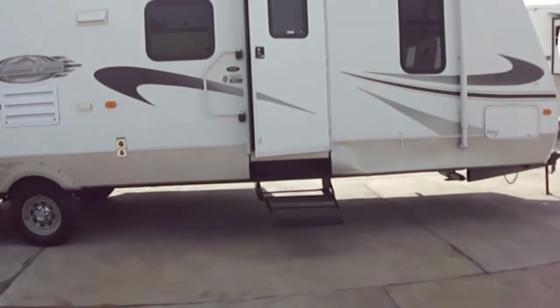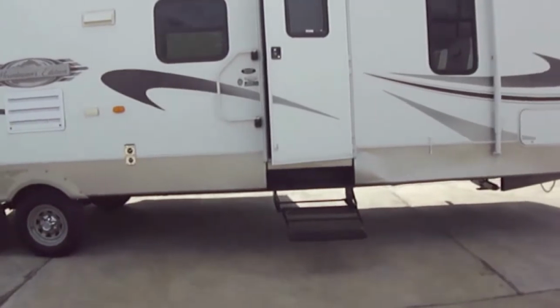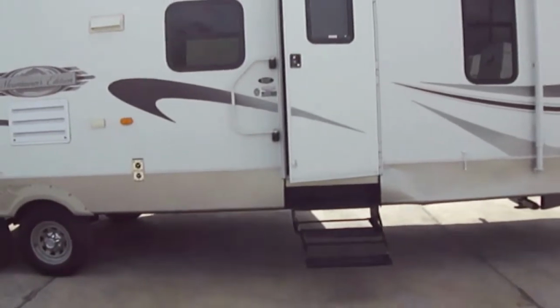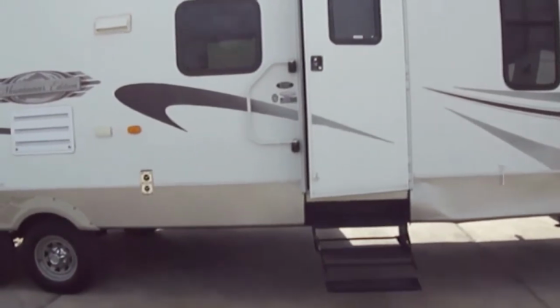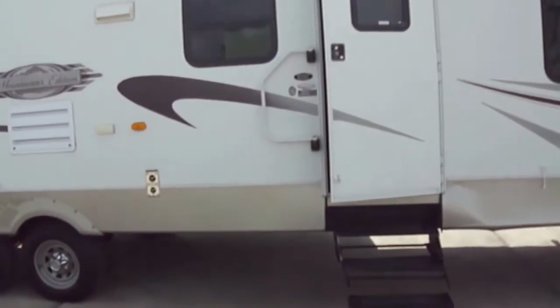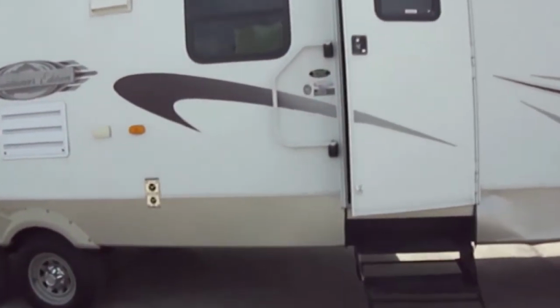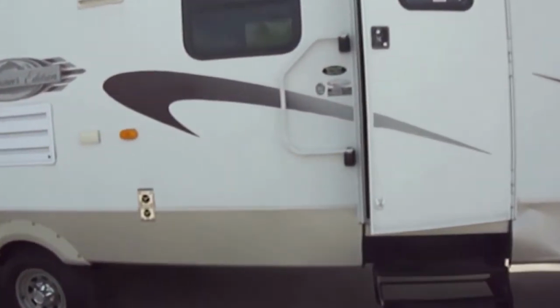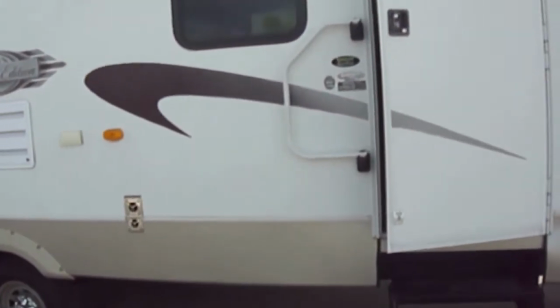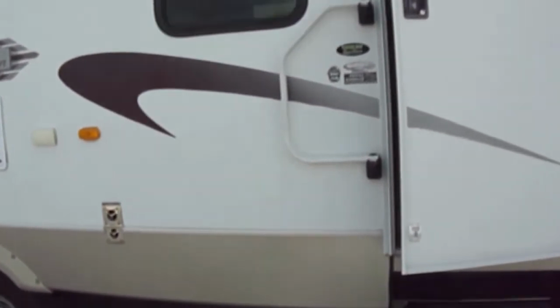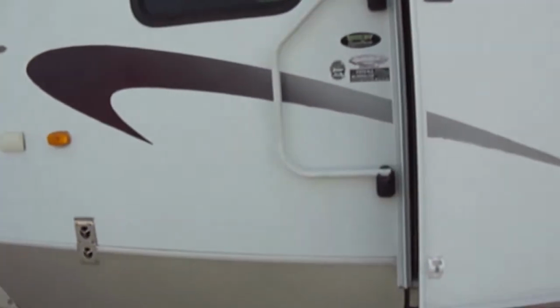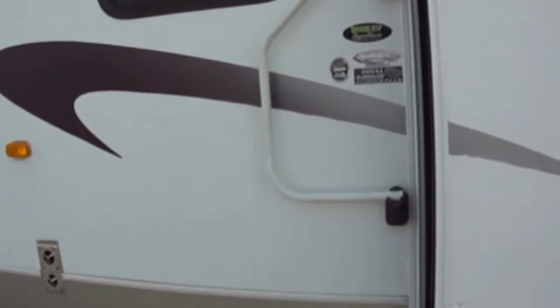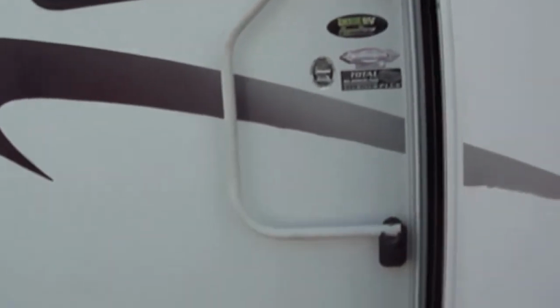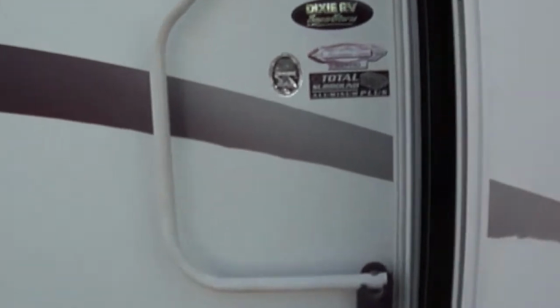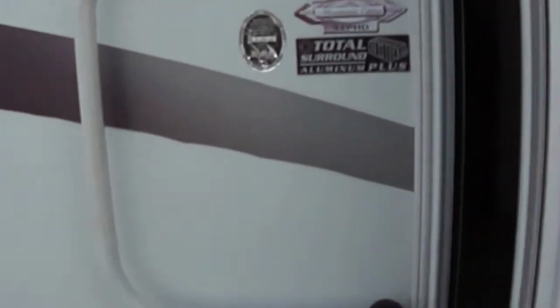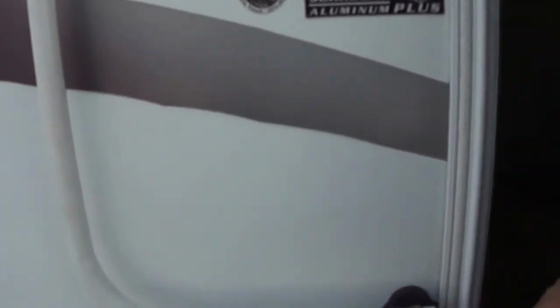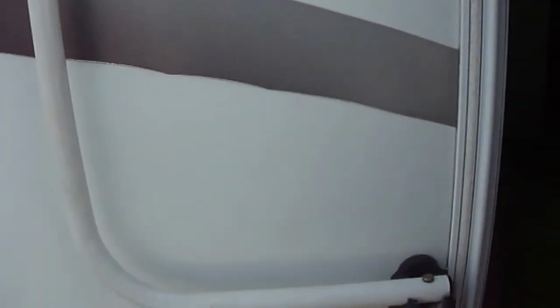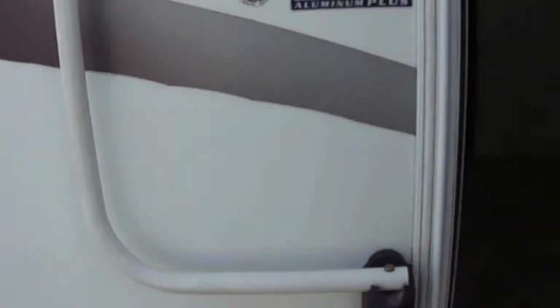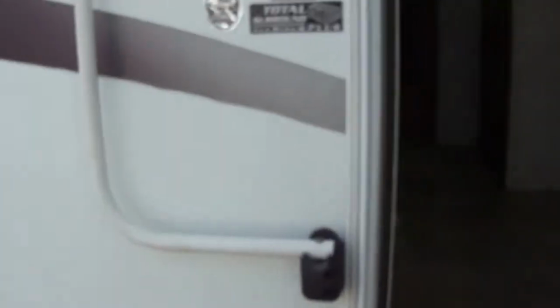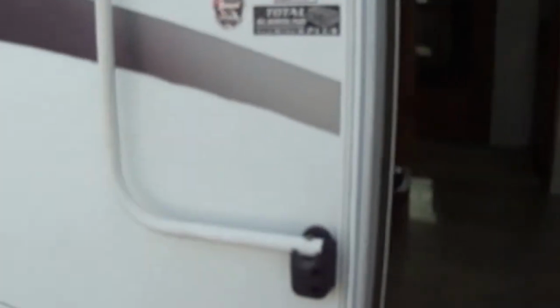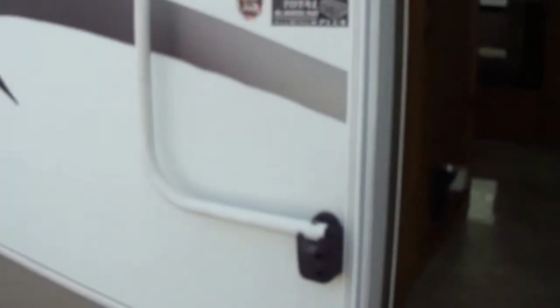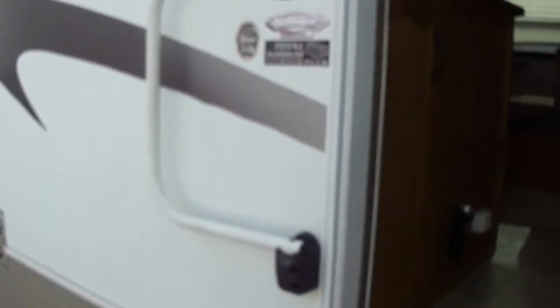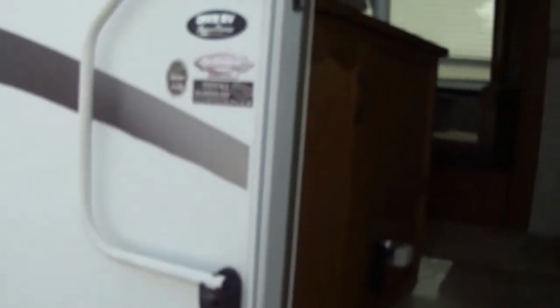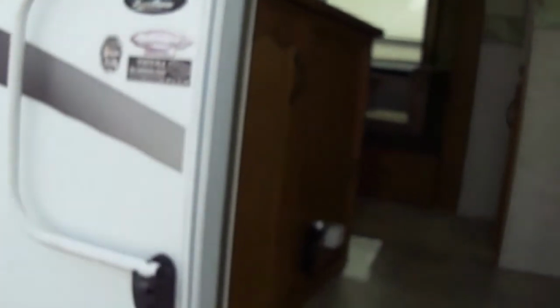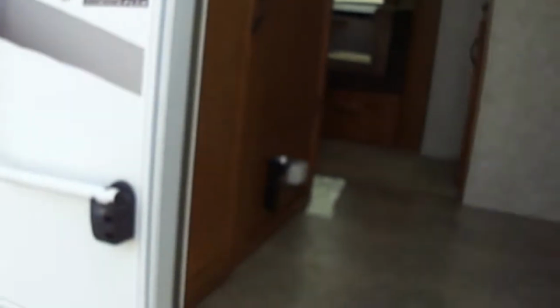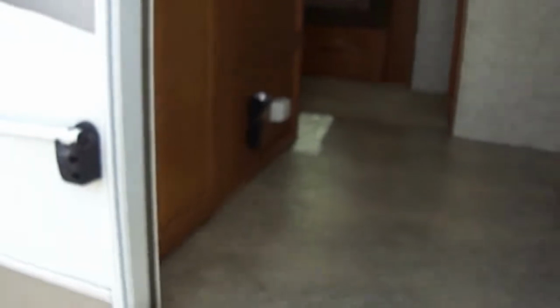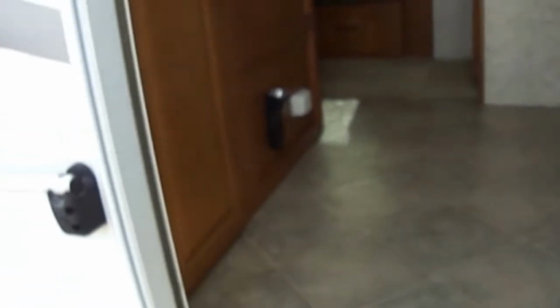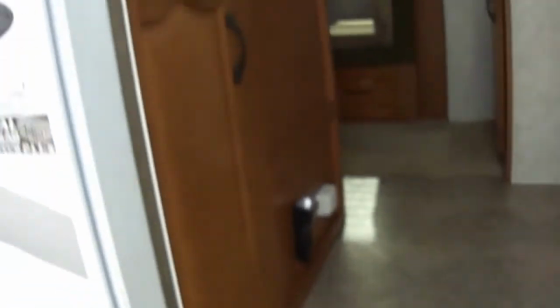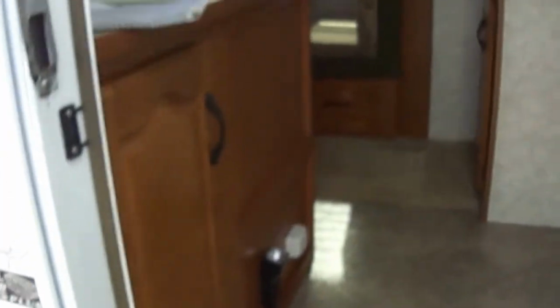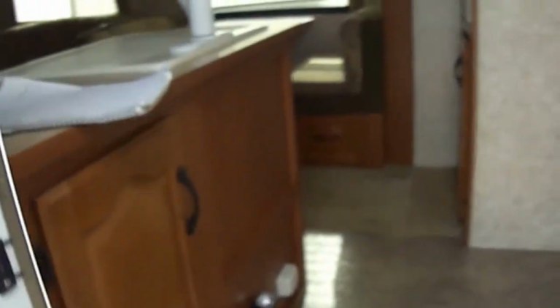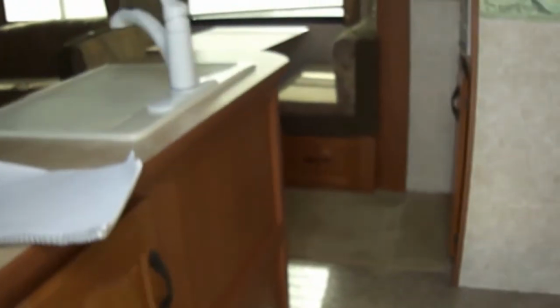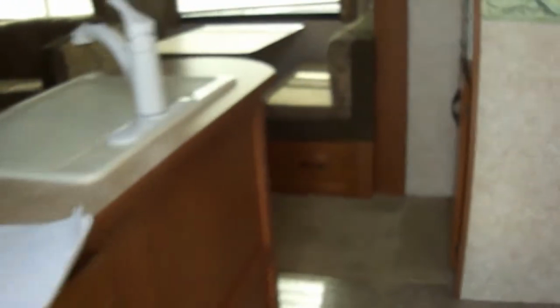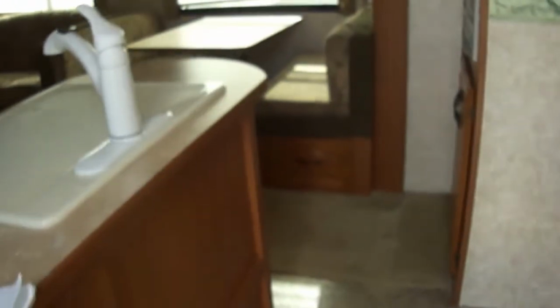Now this Mountaineer Edition has a total surround aluminum plus framework. It's a model 32 PHD, in case you want to check that out on the internet.